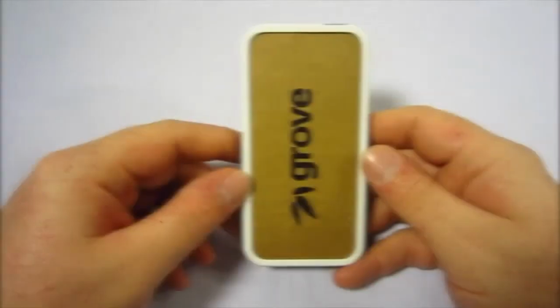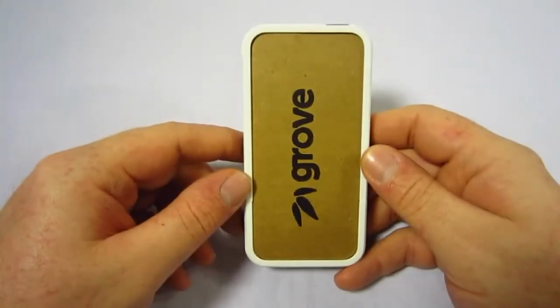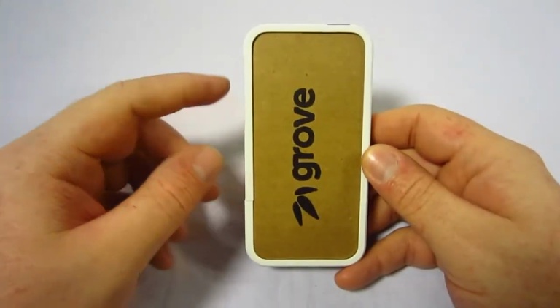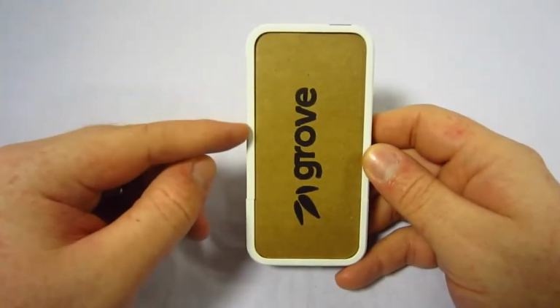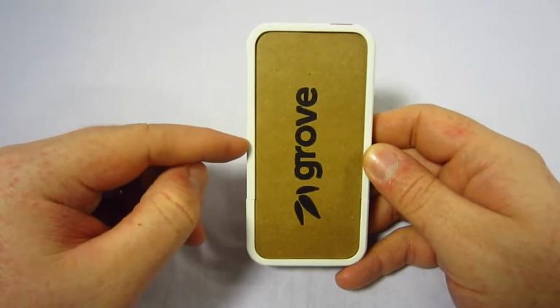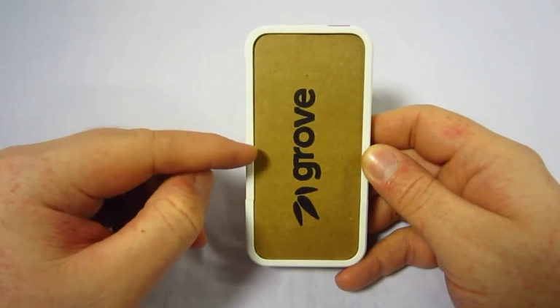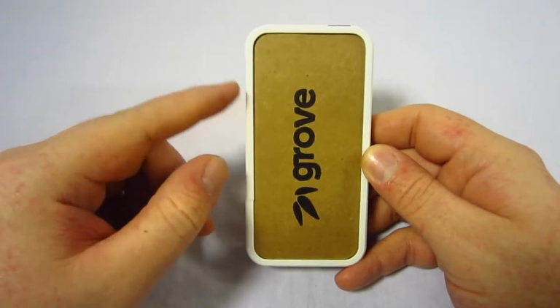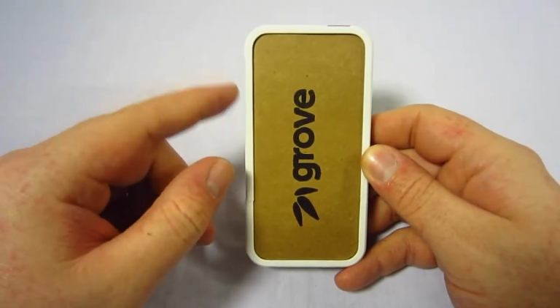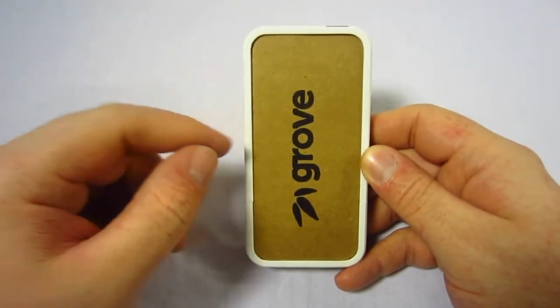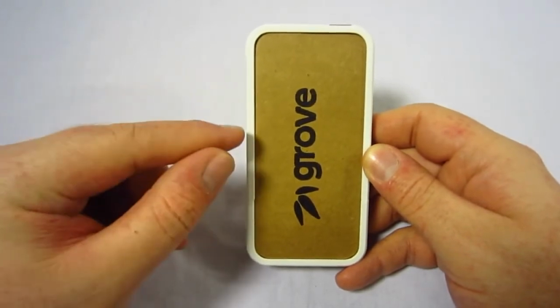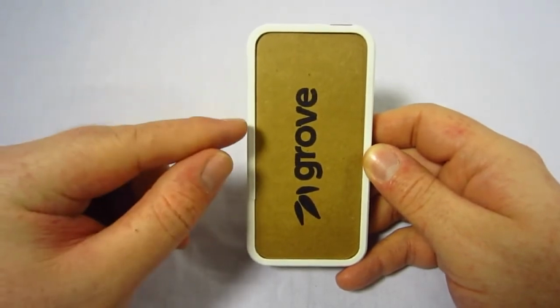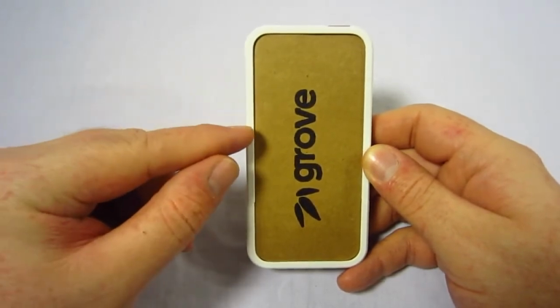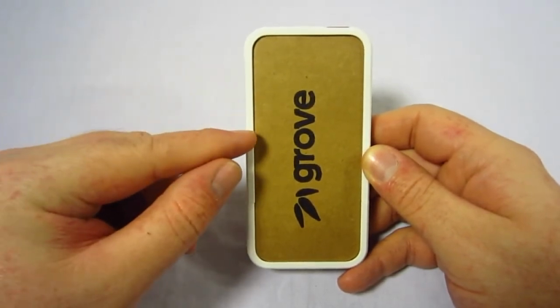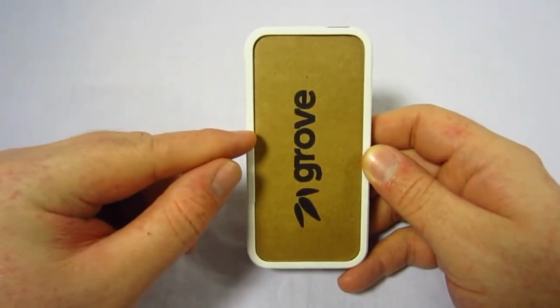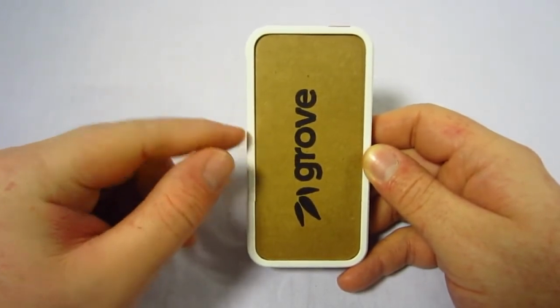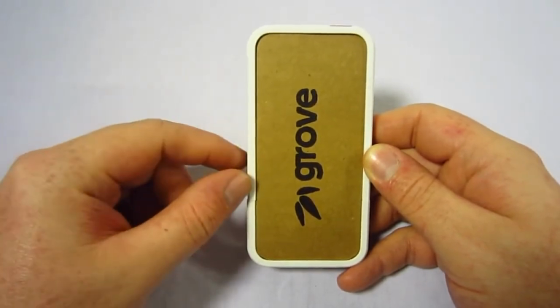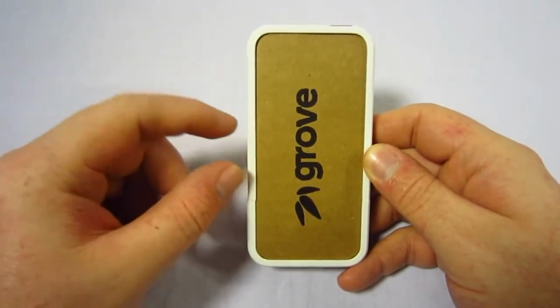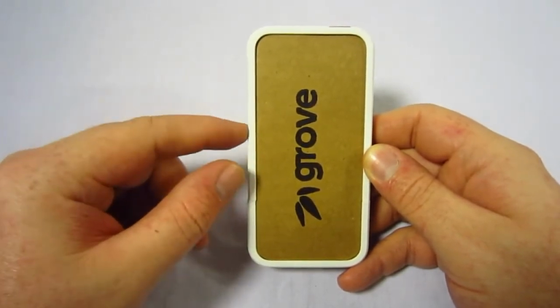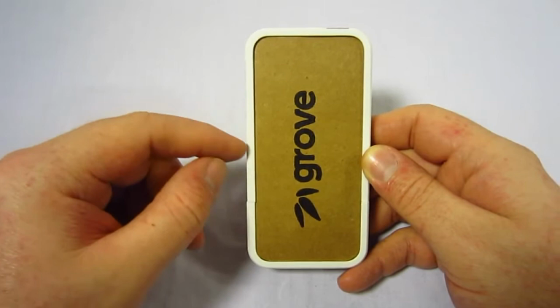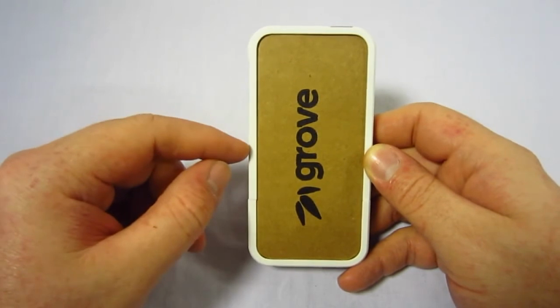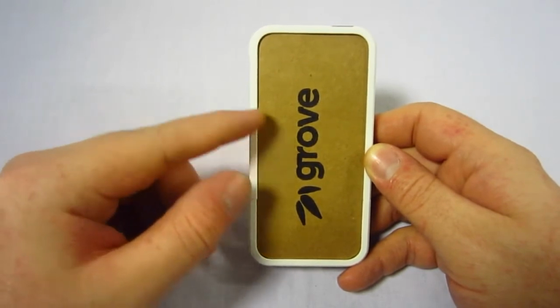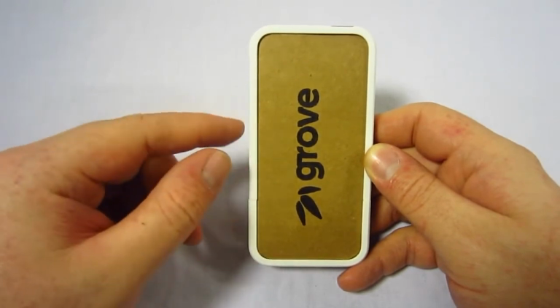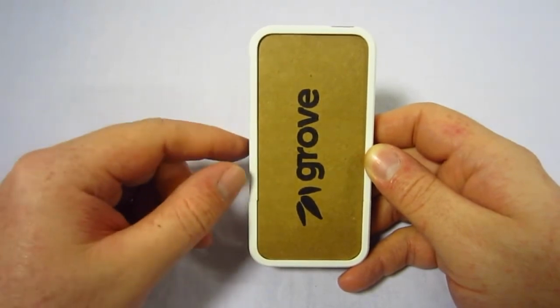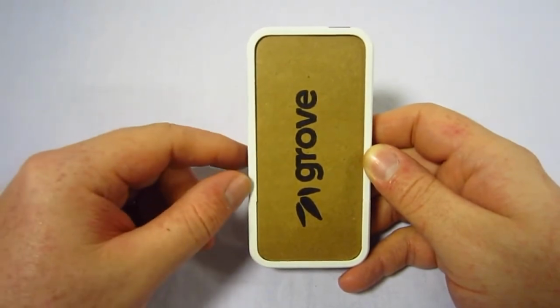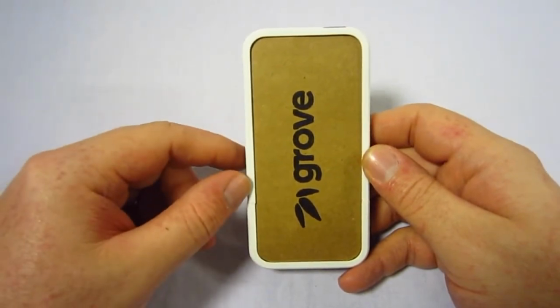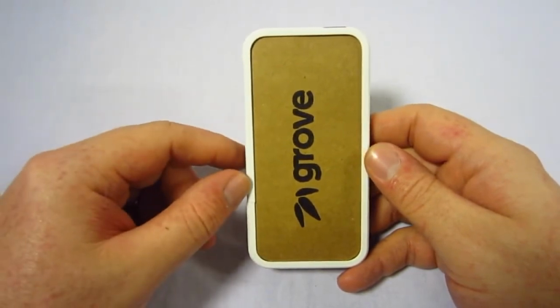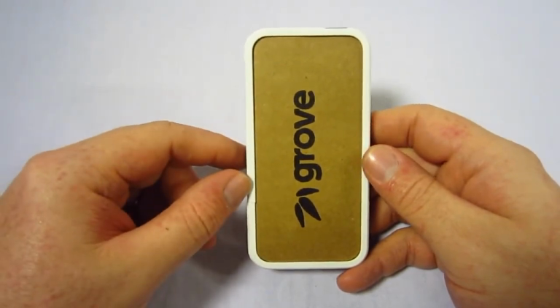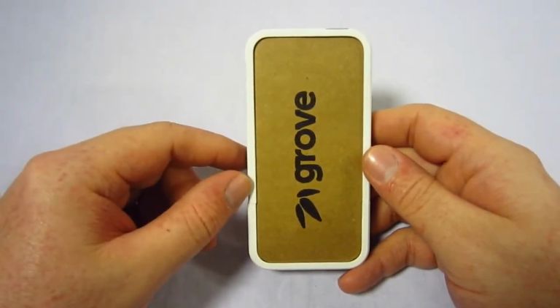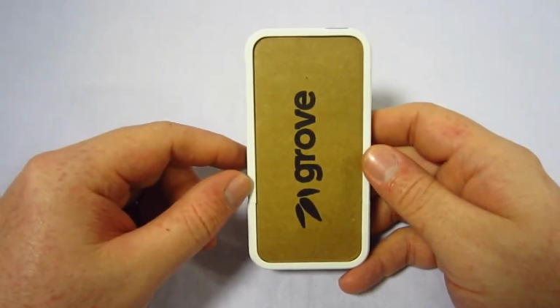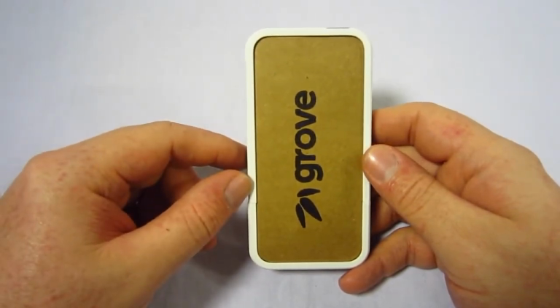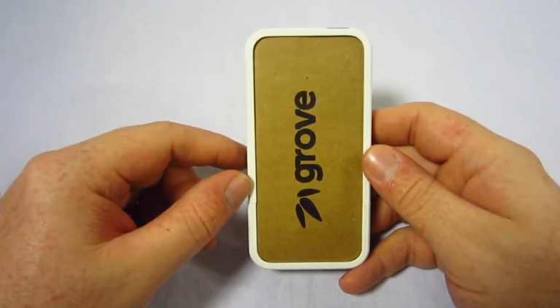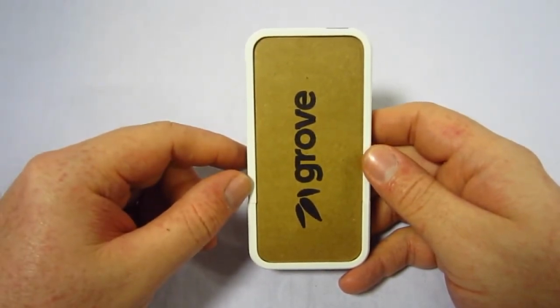Looking at the front of the case, you actually have two choices on the bezel — either this white or there's a black one as well. Depending on the phone you have and your personal preference, you can choose between the two.